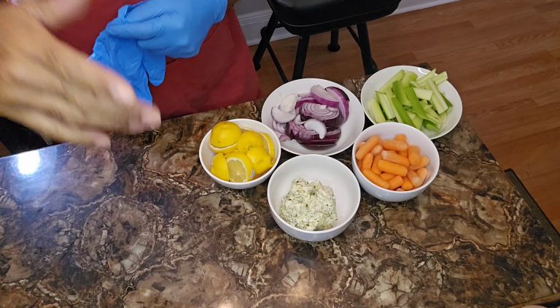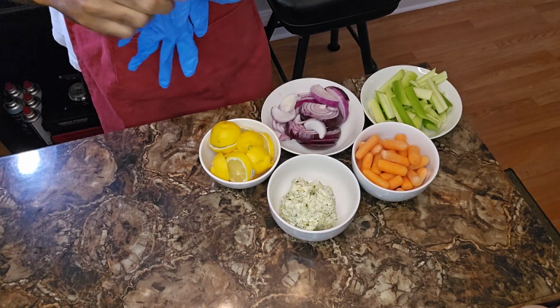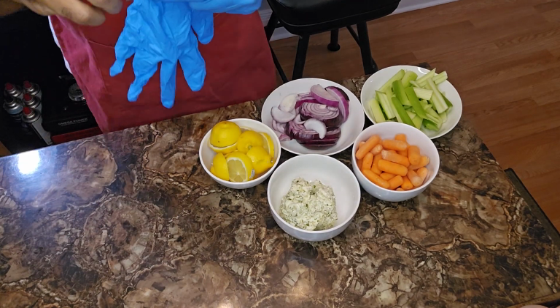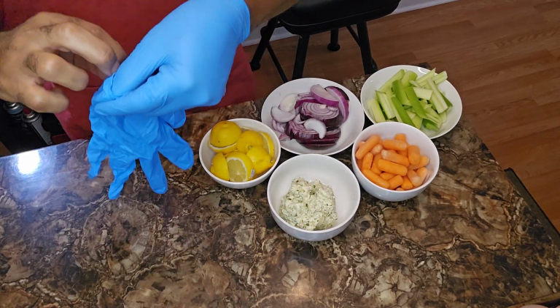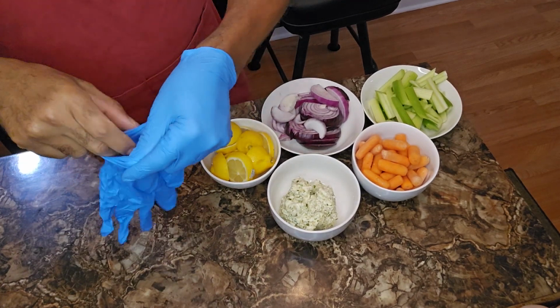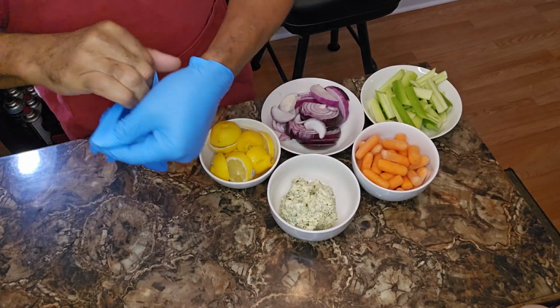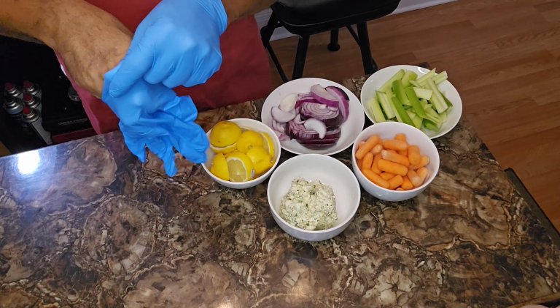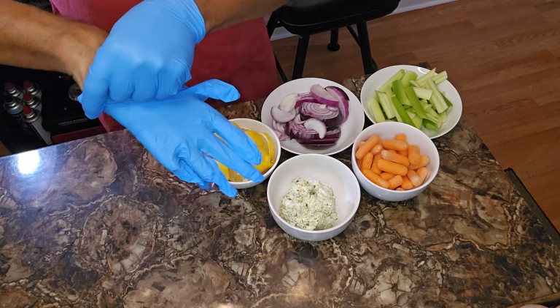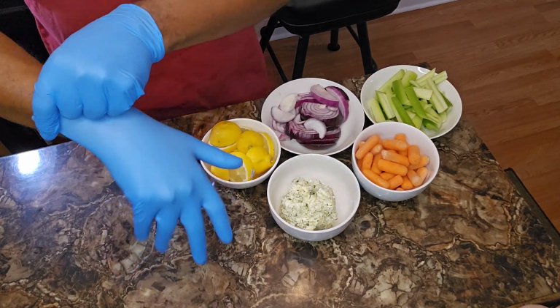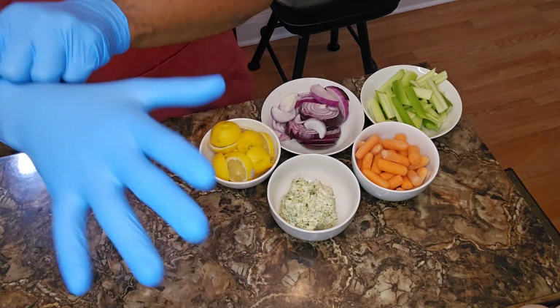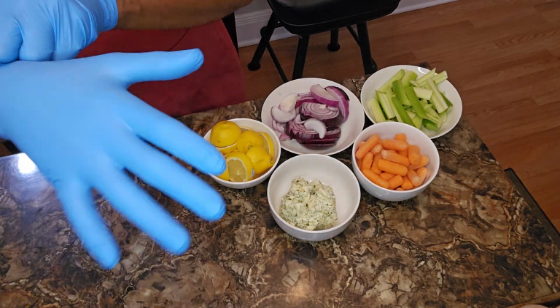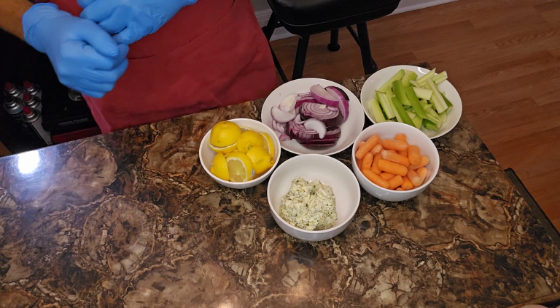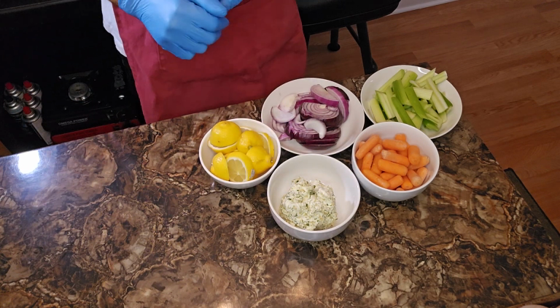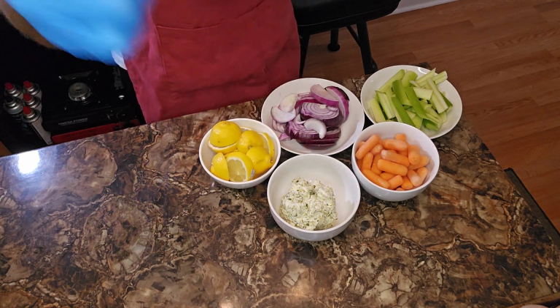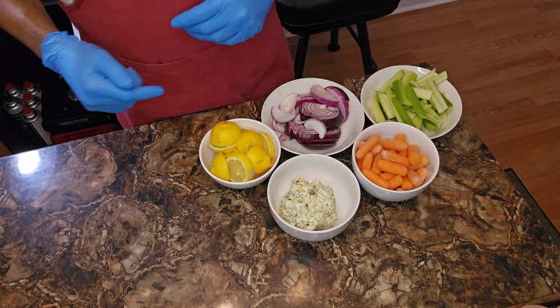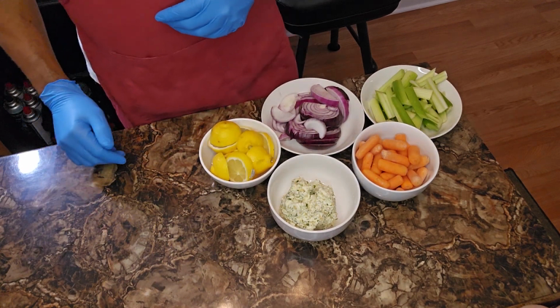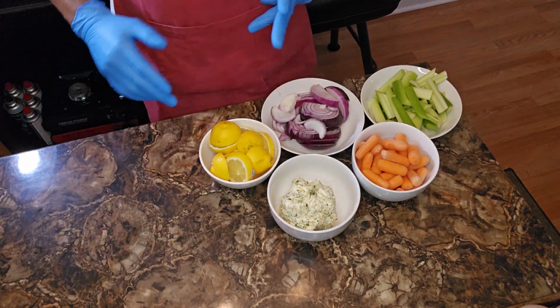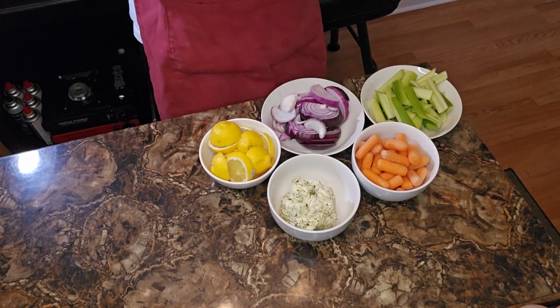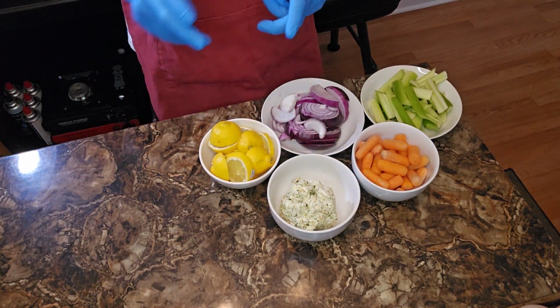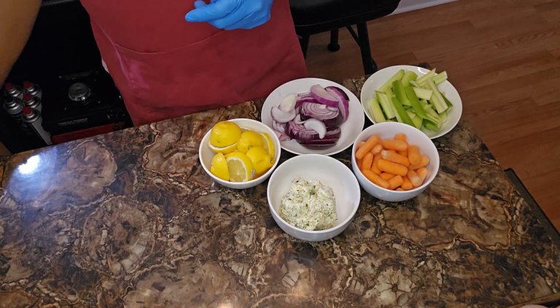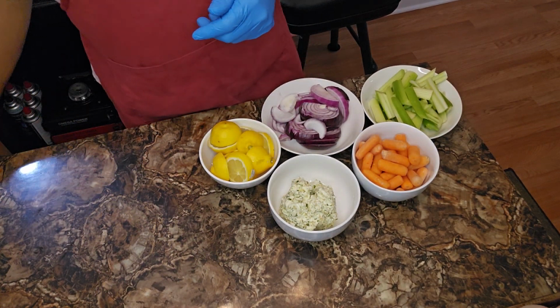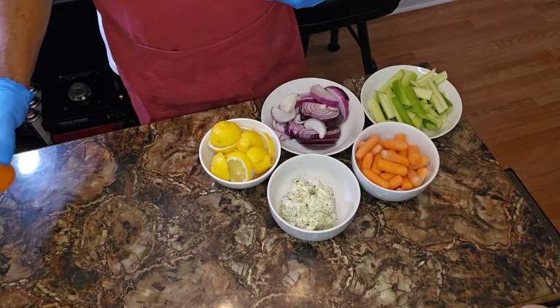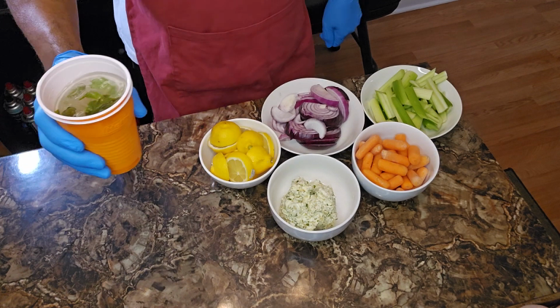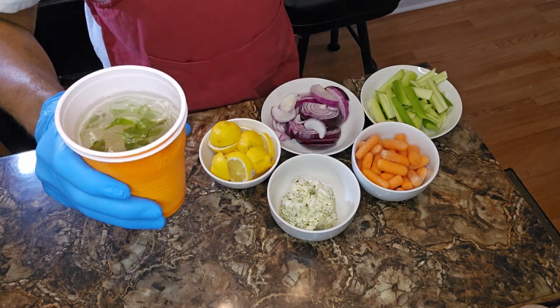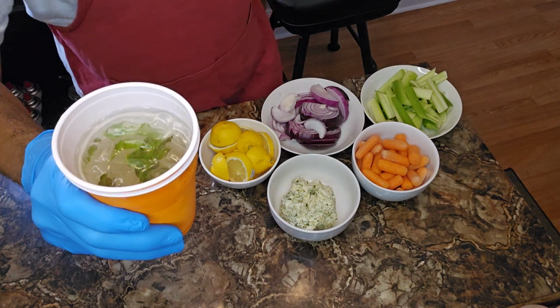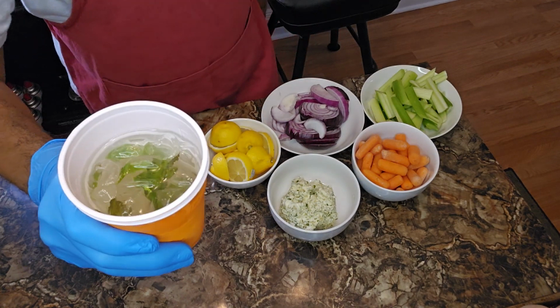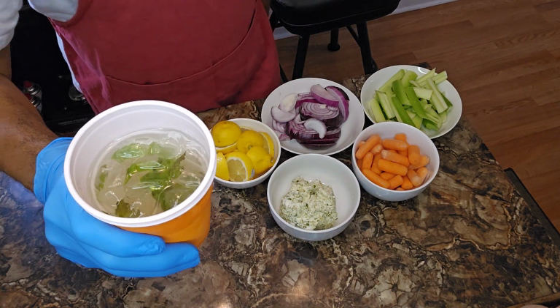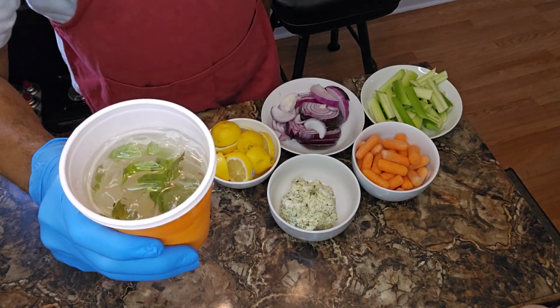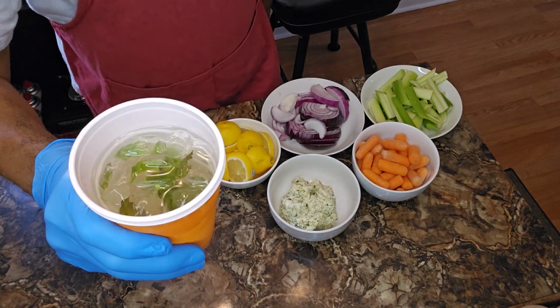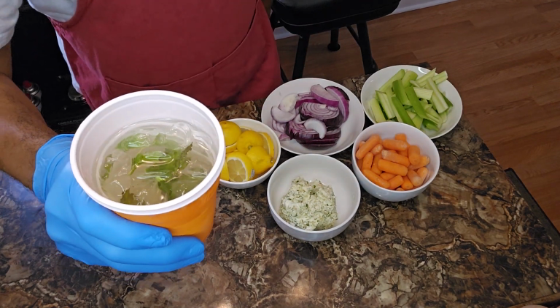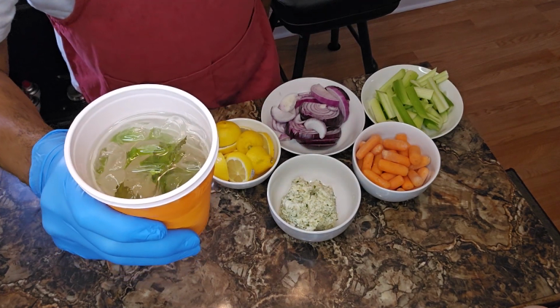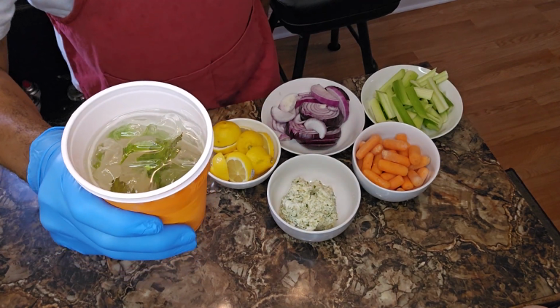Yo, slap on your gloves, grab your tools of choice, and hey, meet me in the kitchen, y'all. I want to welcome you back once again to my channel. I am your man, Keeper Cup Can Cook.